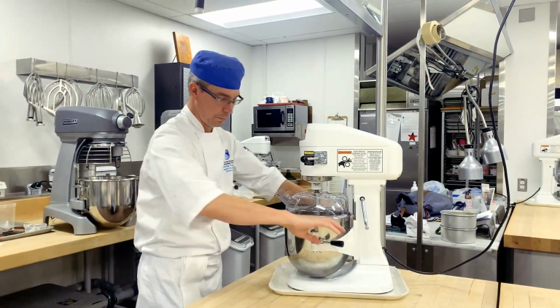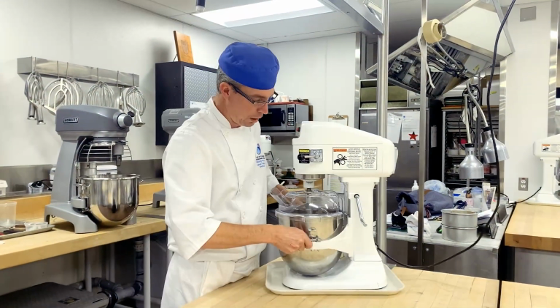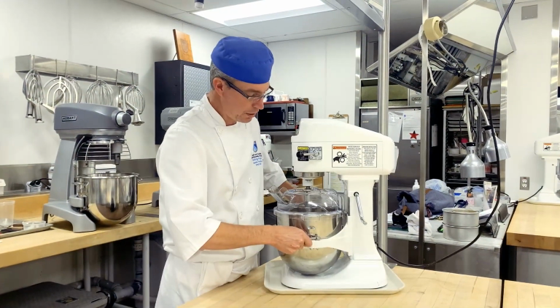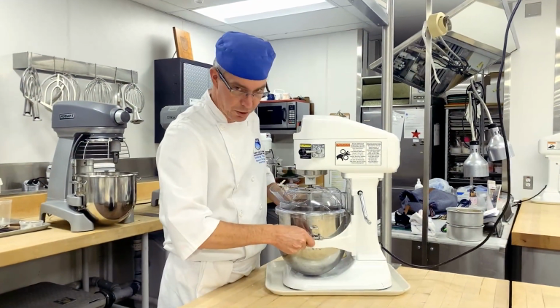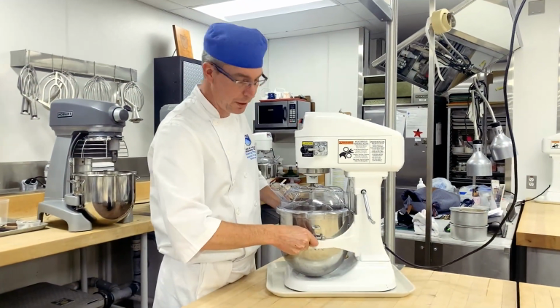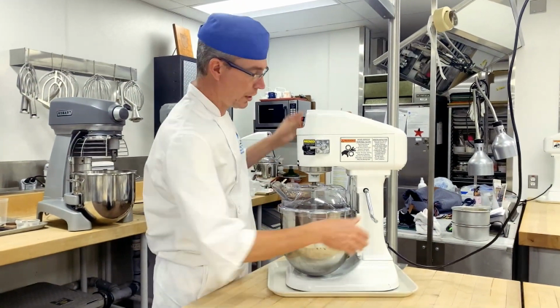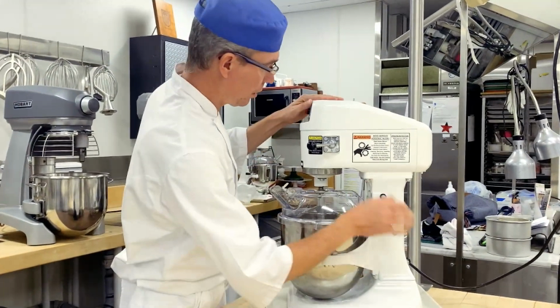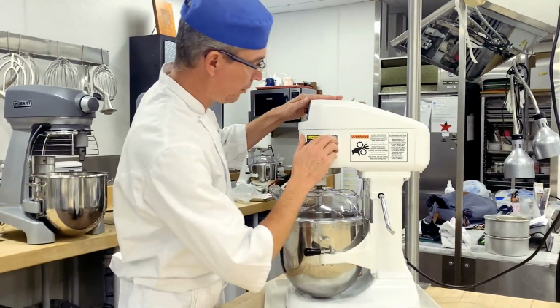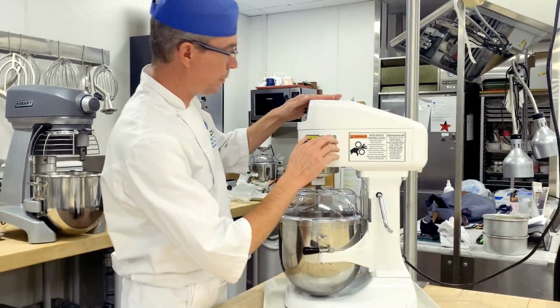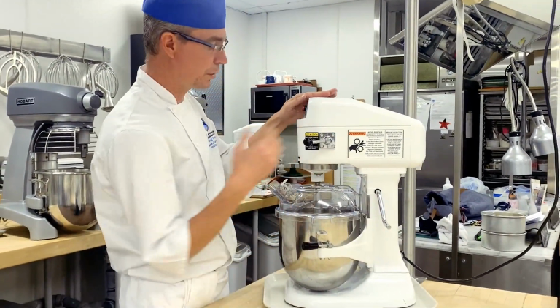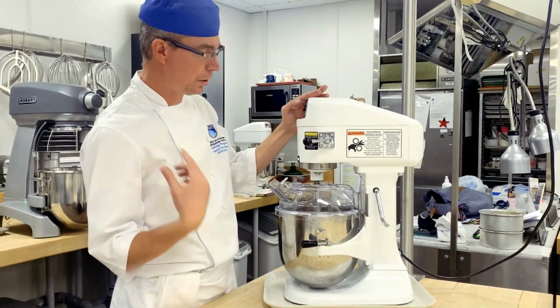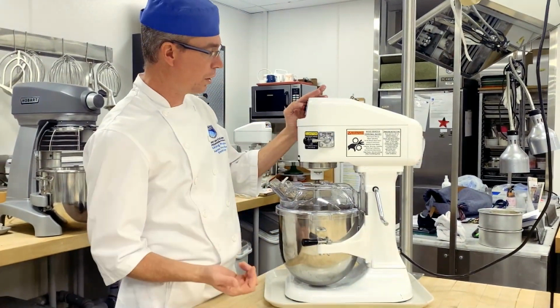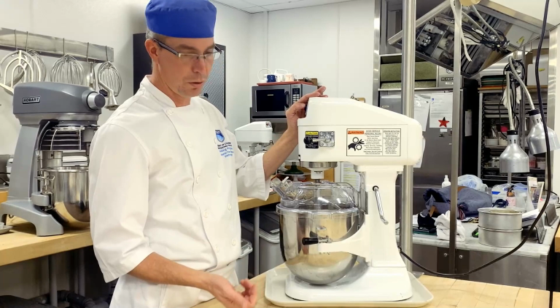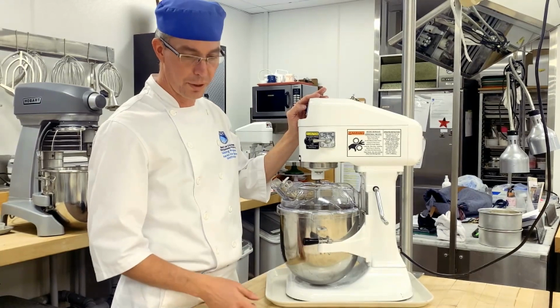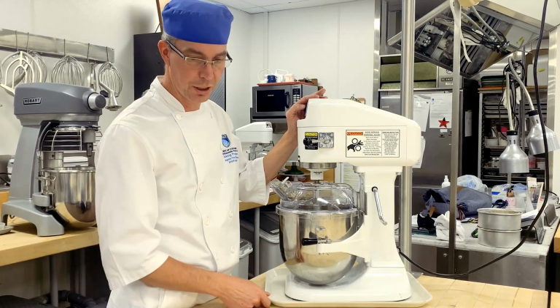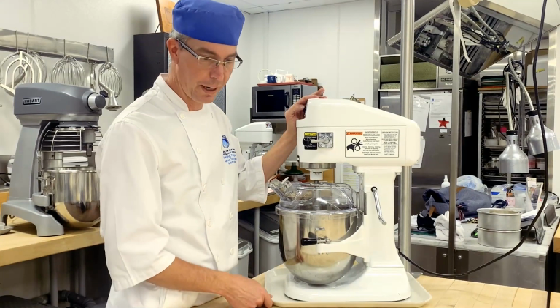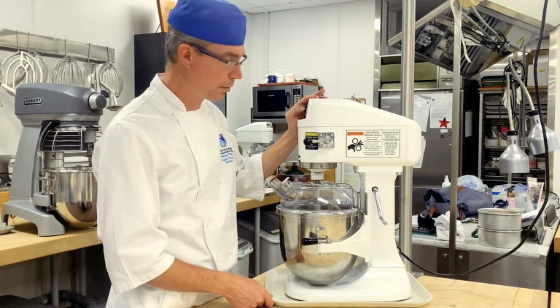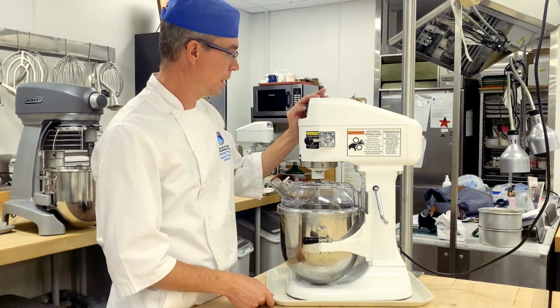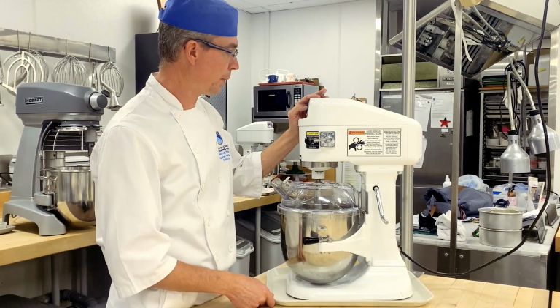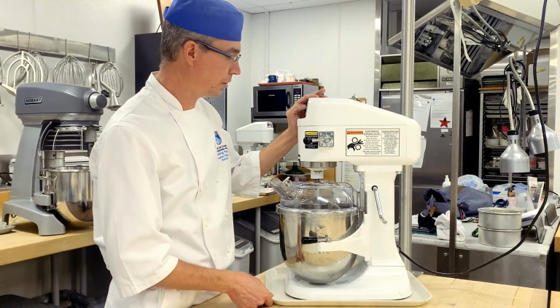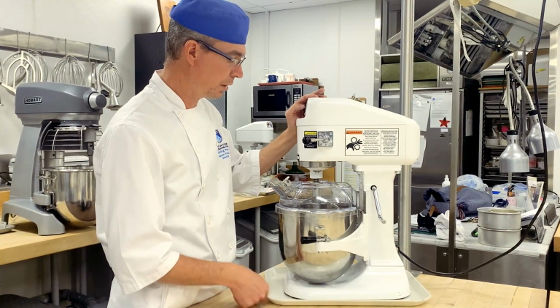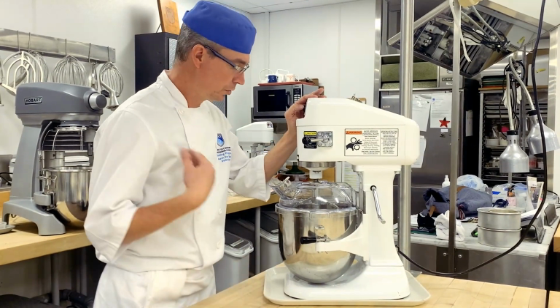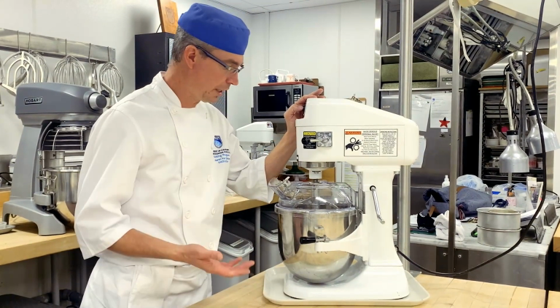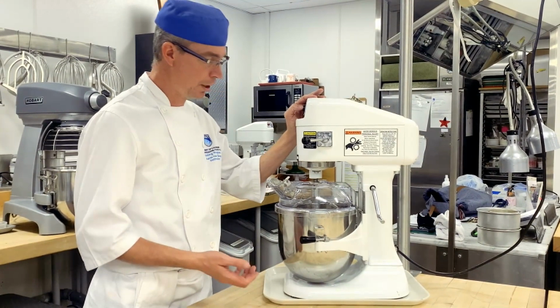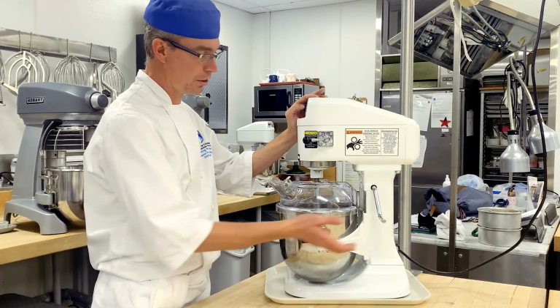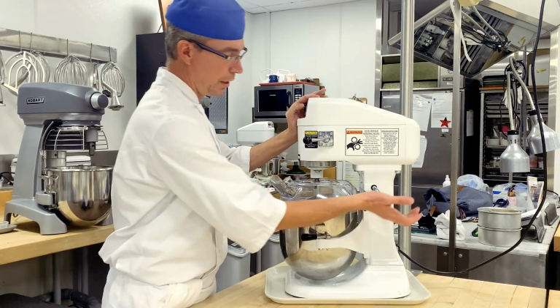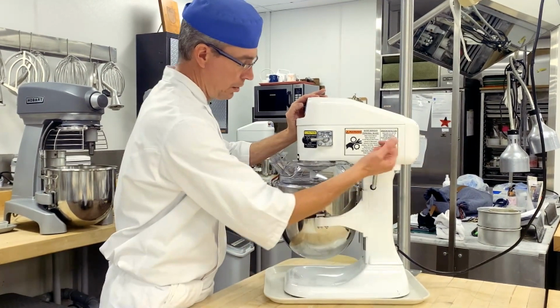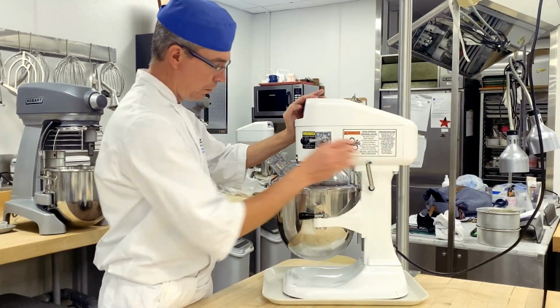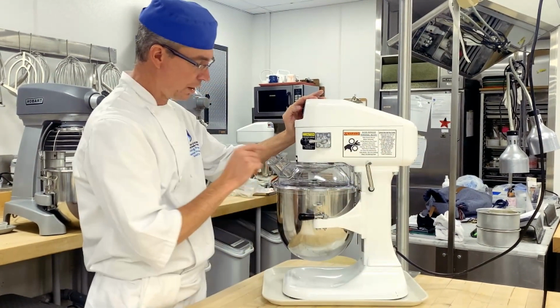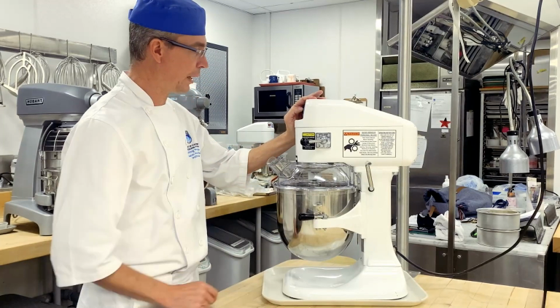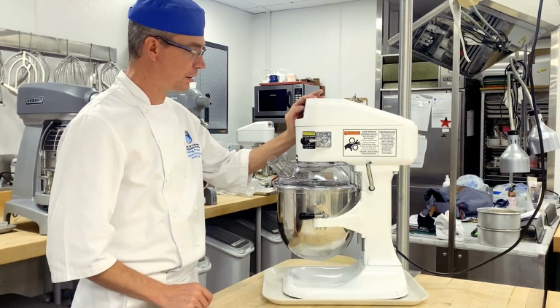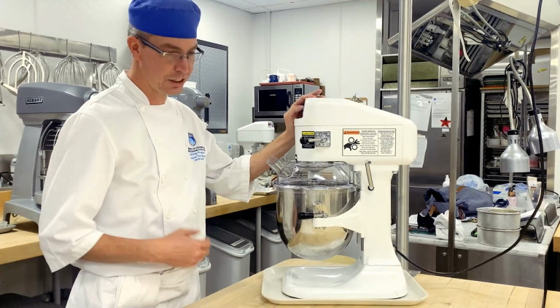I am just going to start mixing it on first speed. We do not want the incorporation of air, so you keep it on first speed with the paddle attachment.